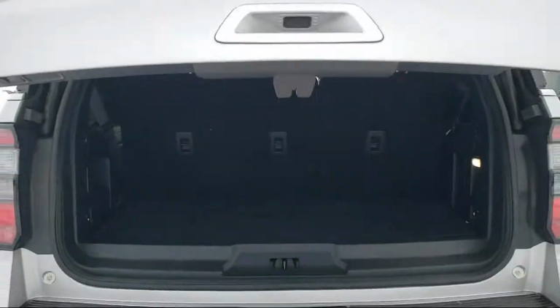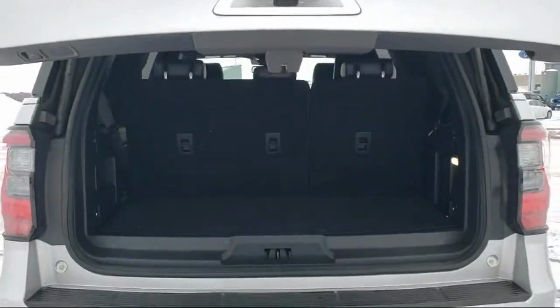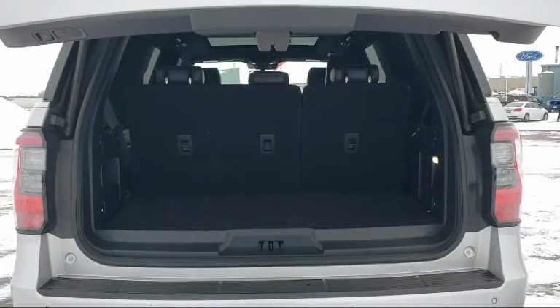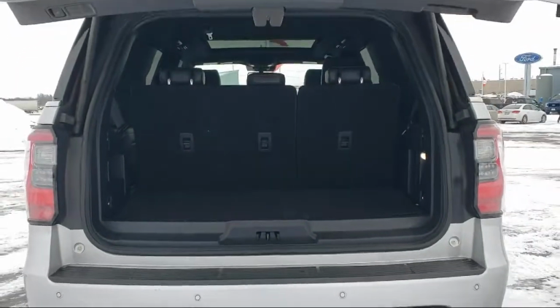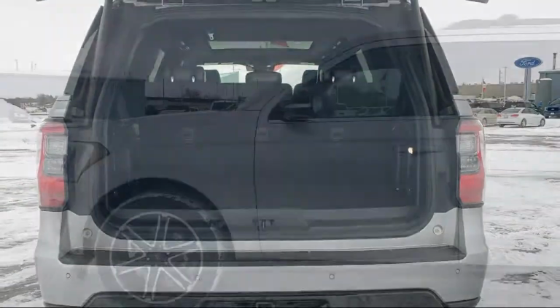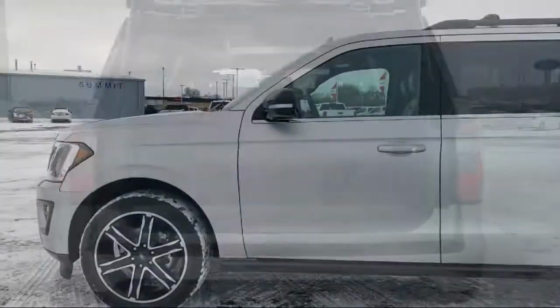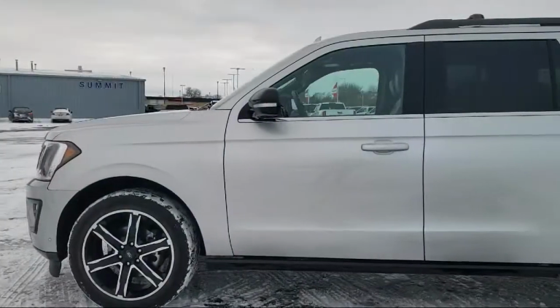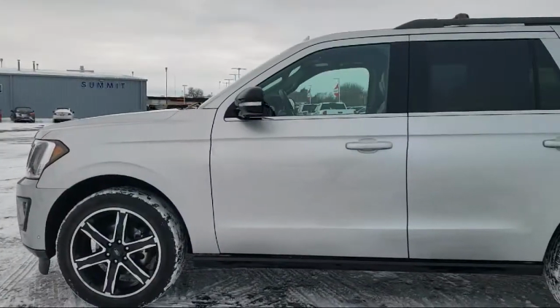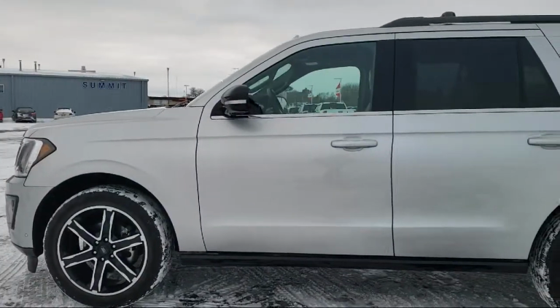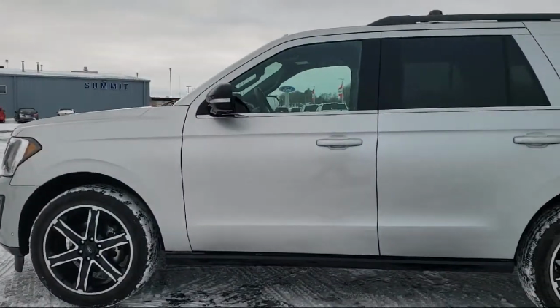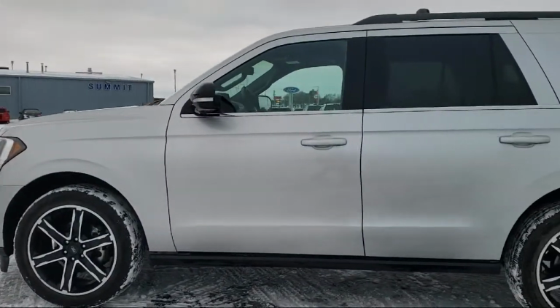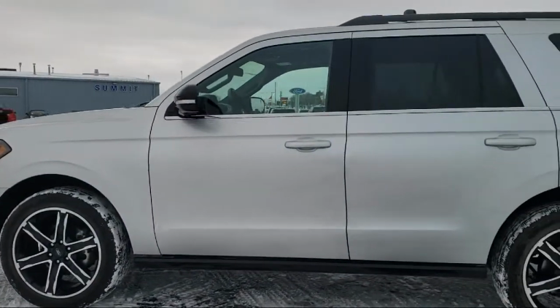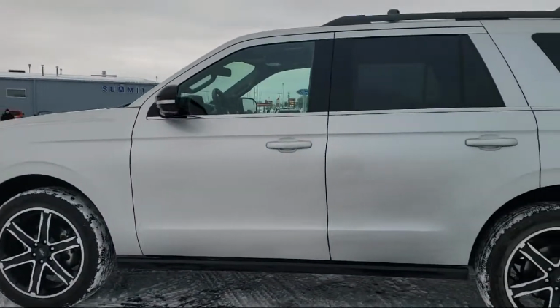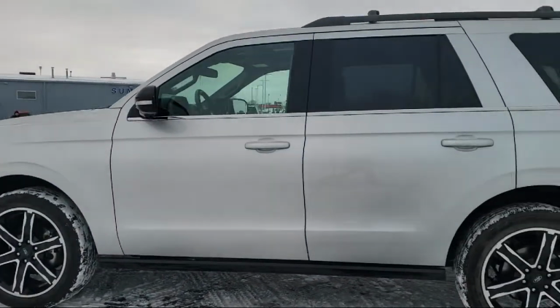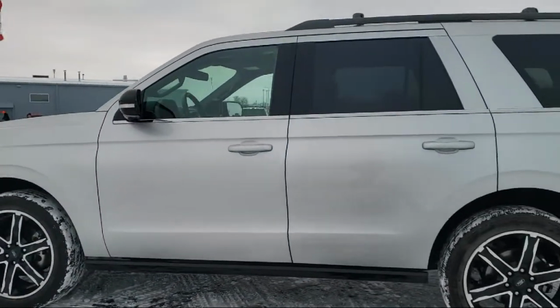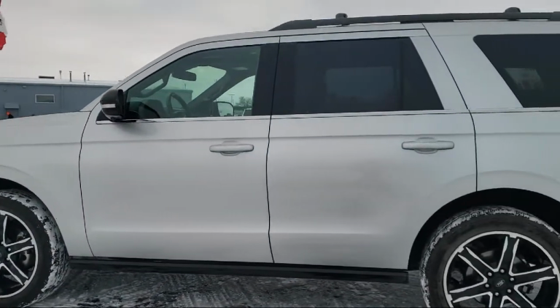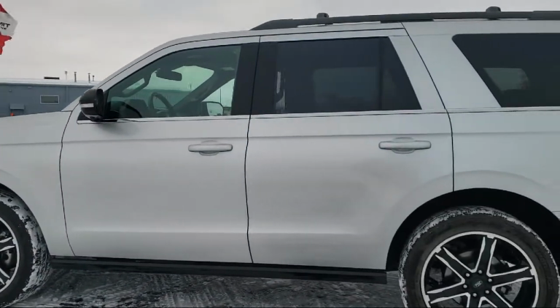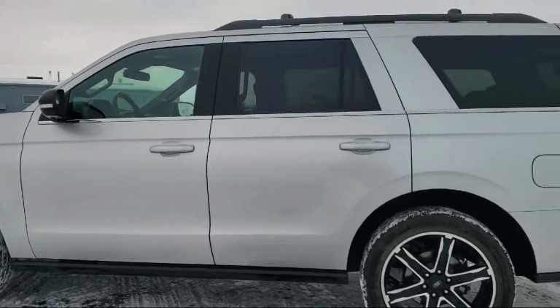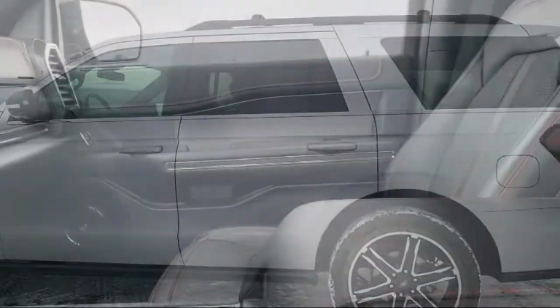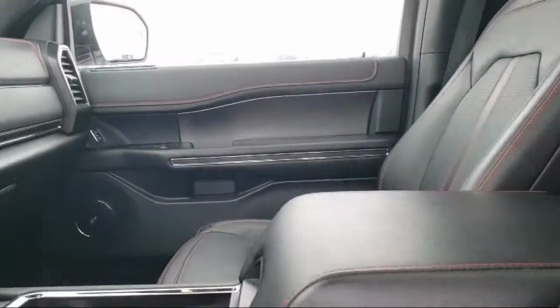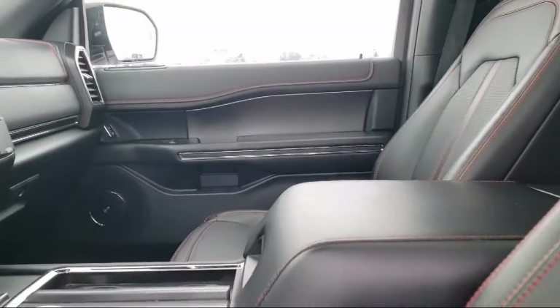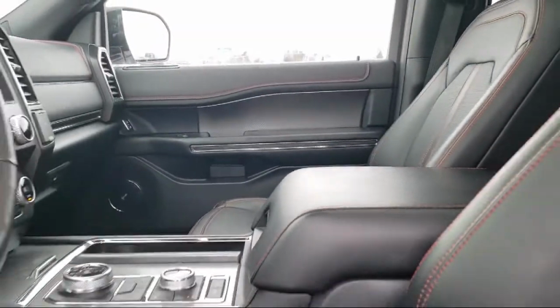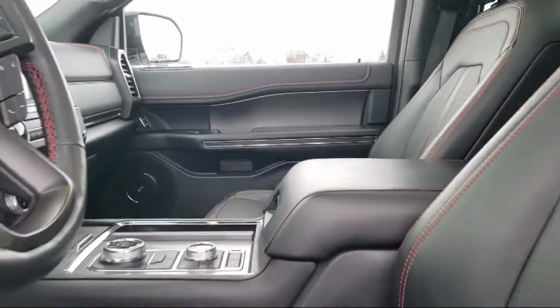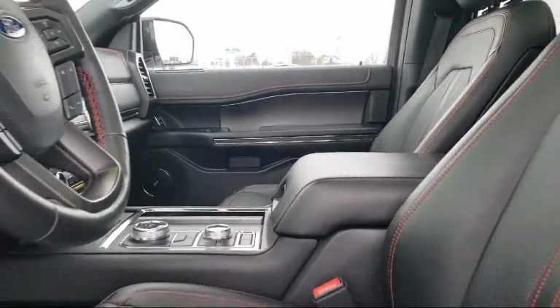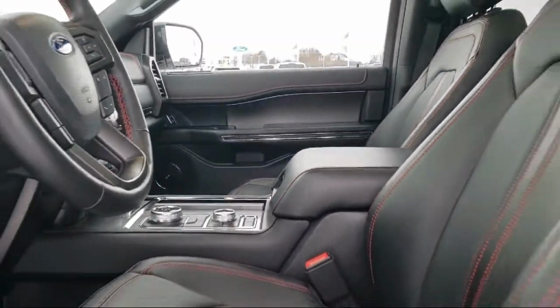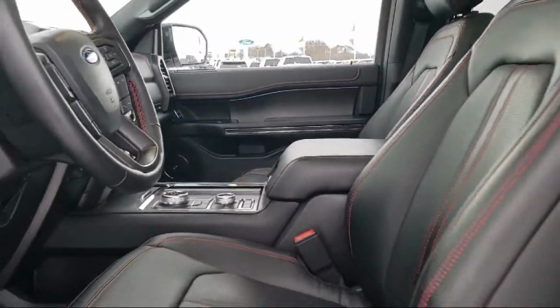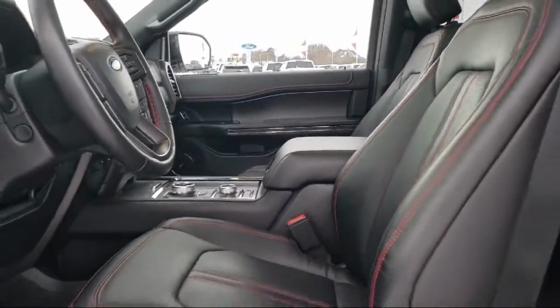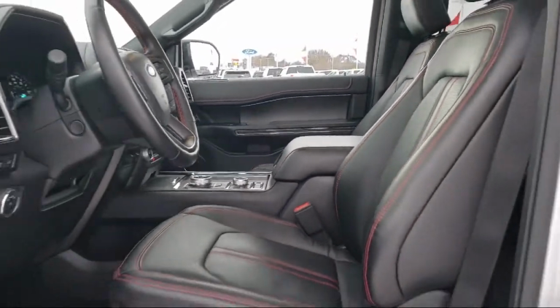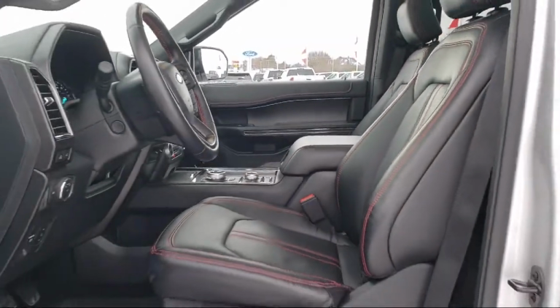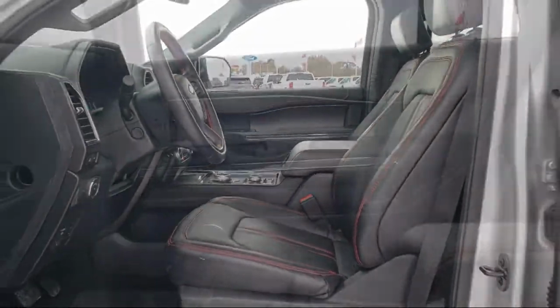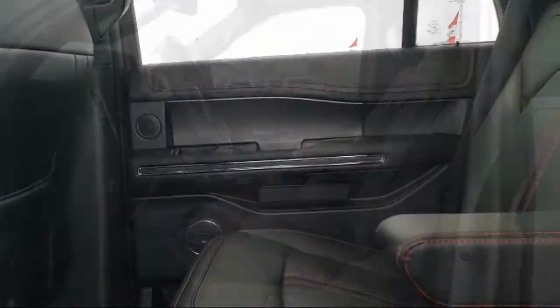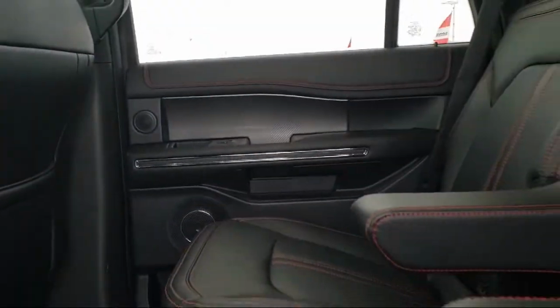It also features electronic stability control, rear view camera, heated front seats, and a roof rack — and has less than 20,000 miles on the odometer.